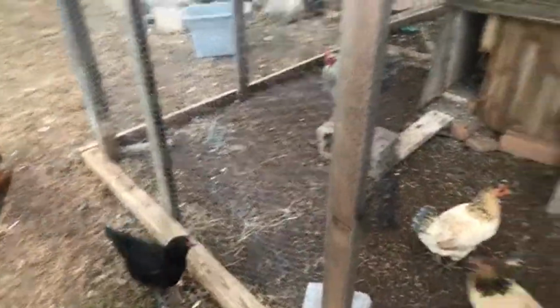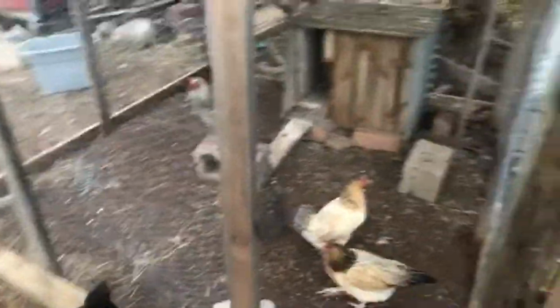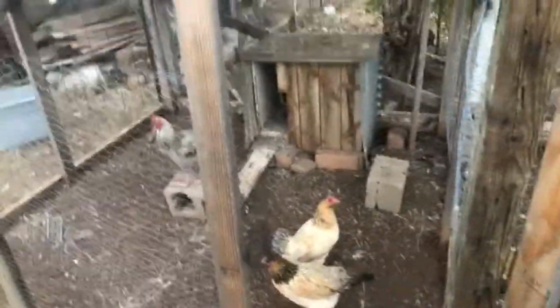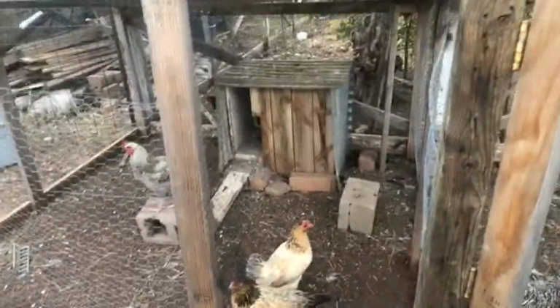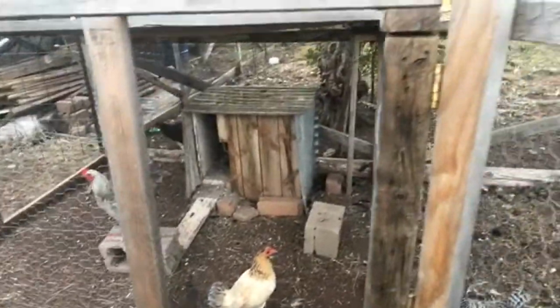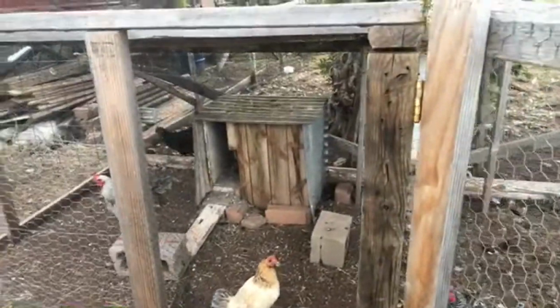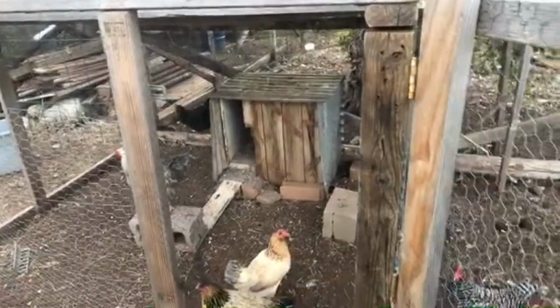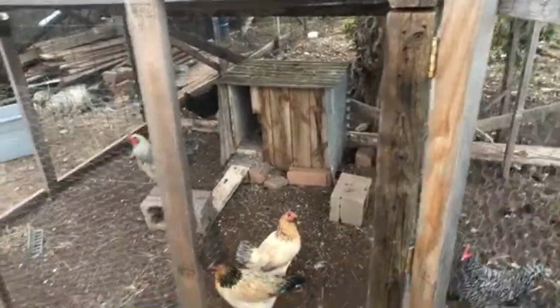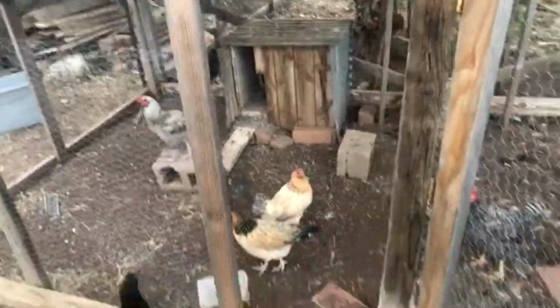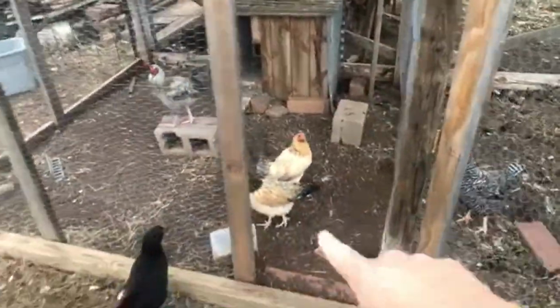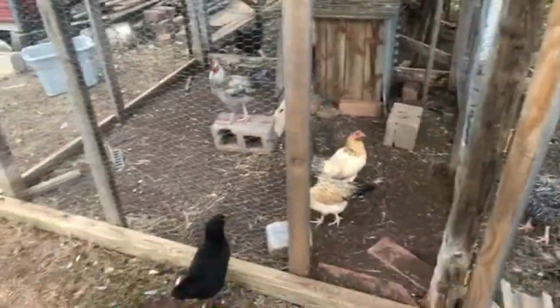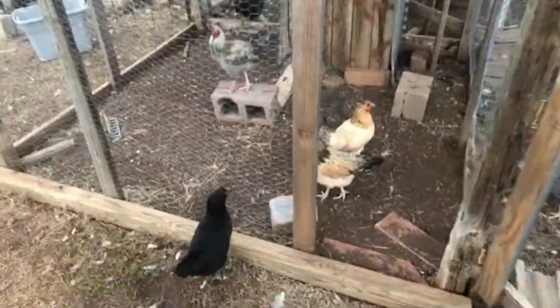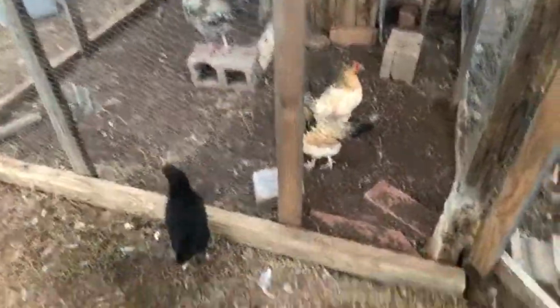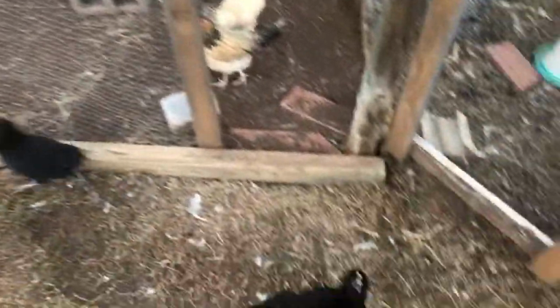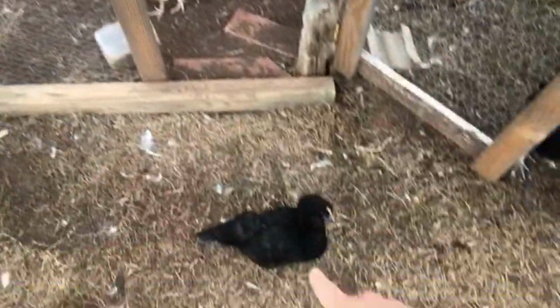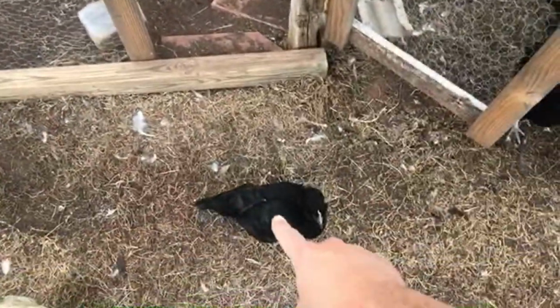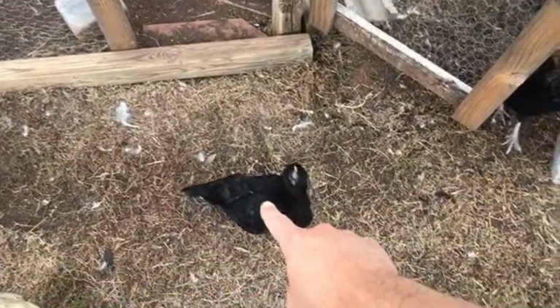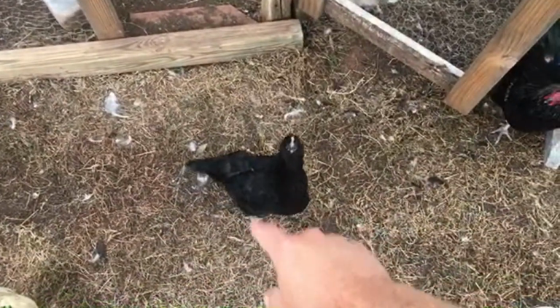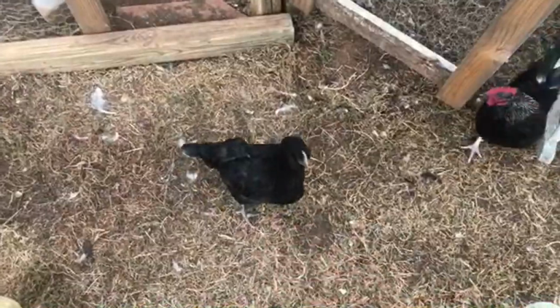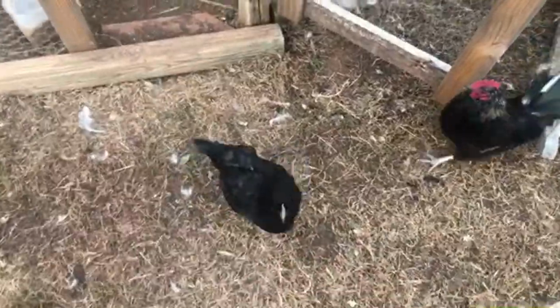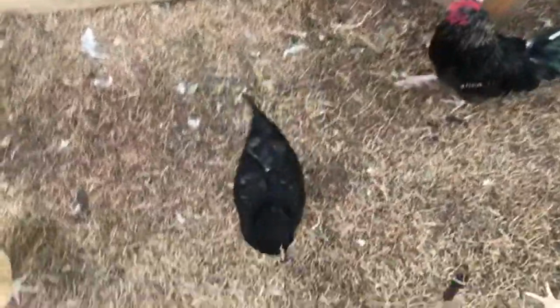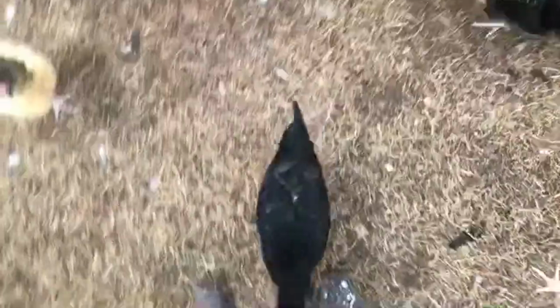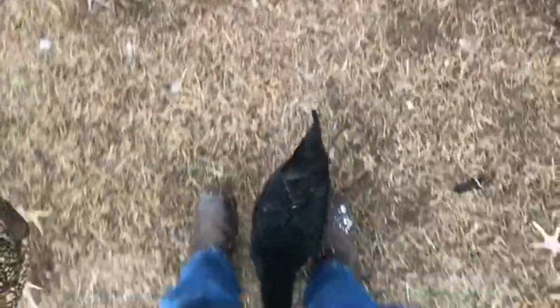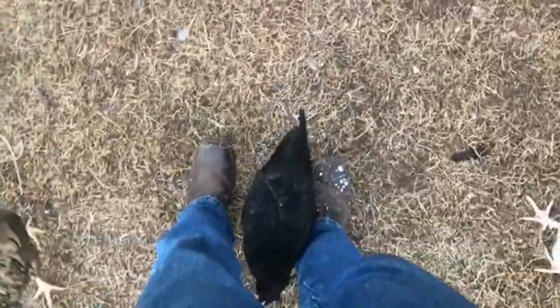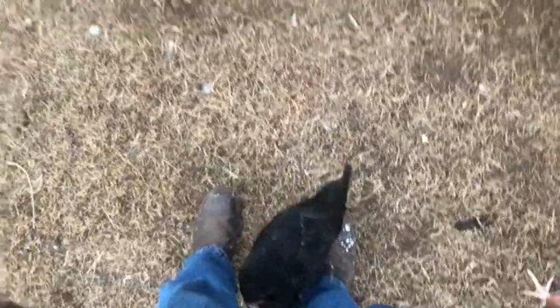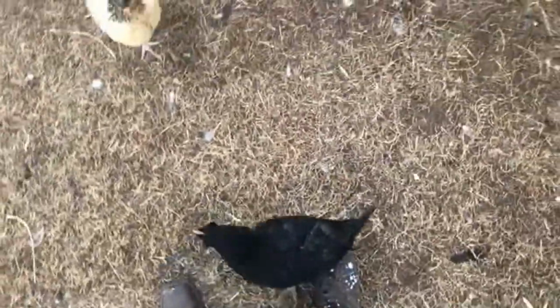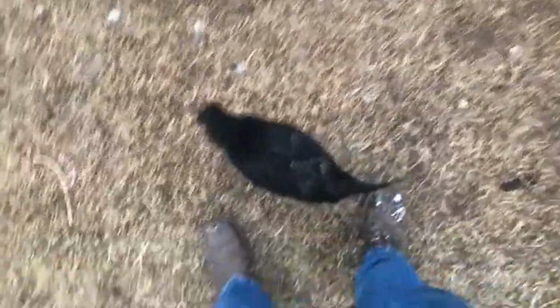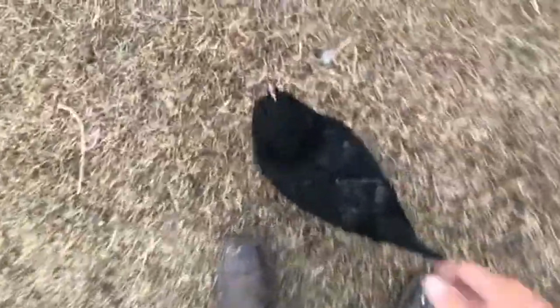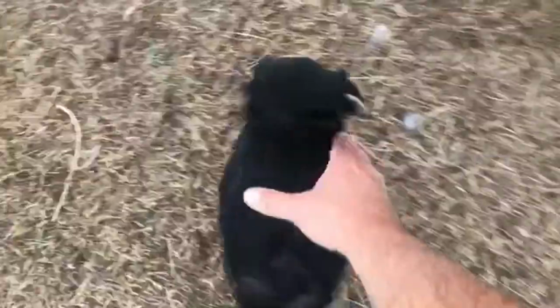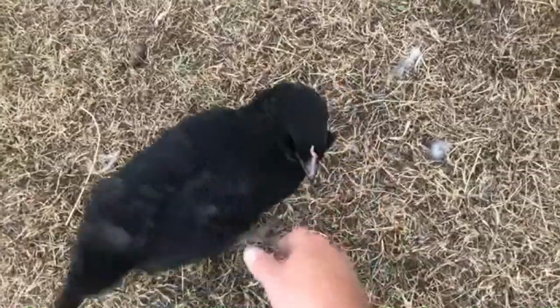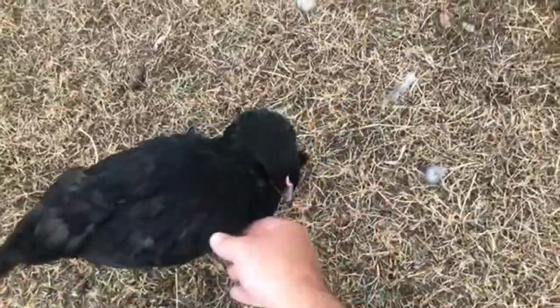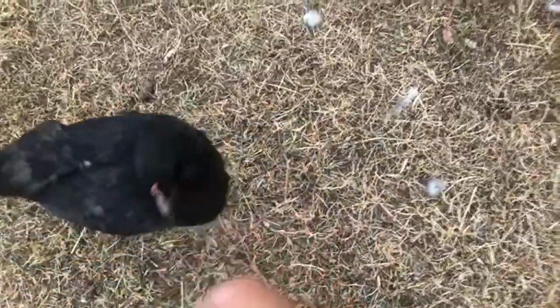This is the chicken hospital — when they get hurt they throw them in there. That's where this one was. She loves it — she just loves everything.